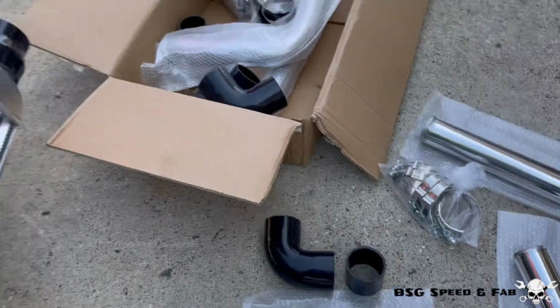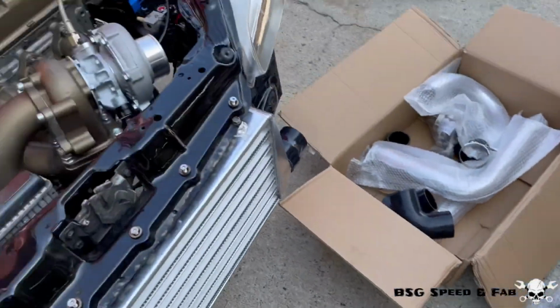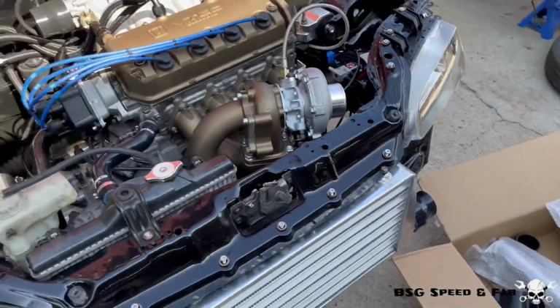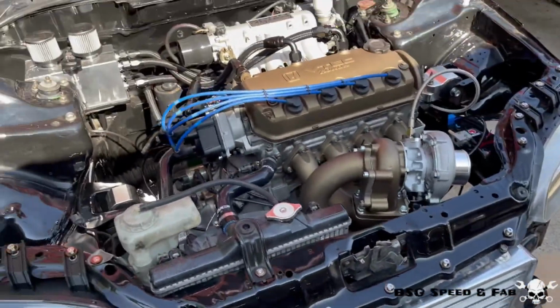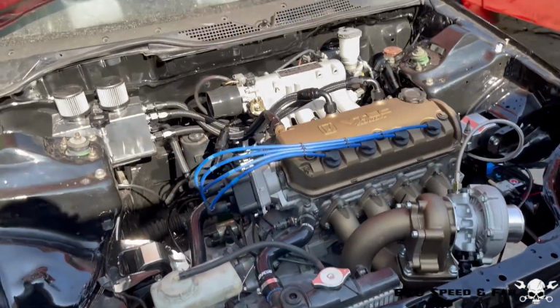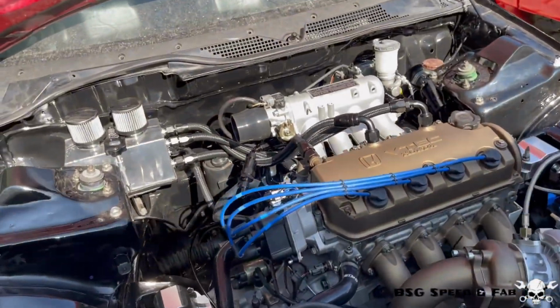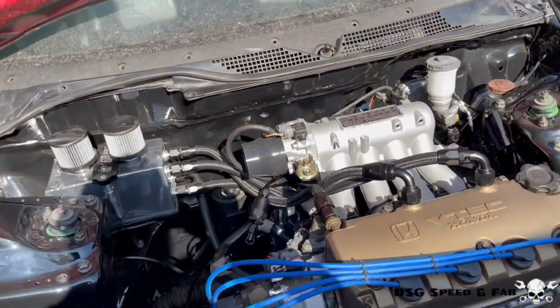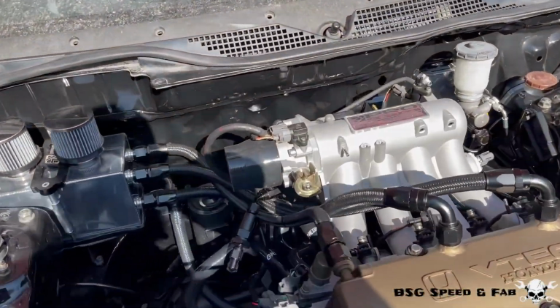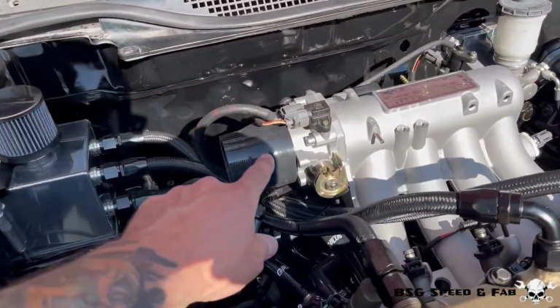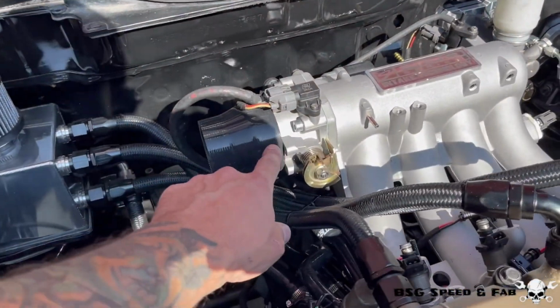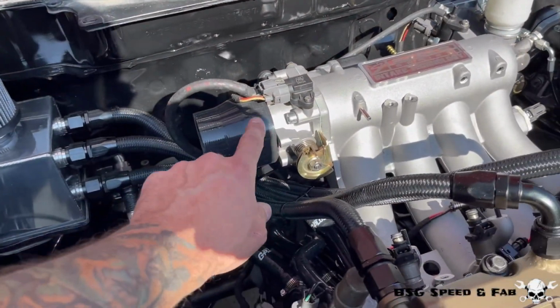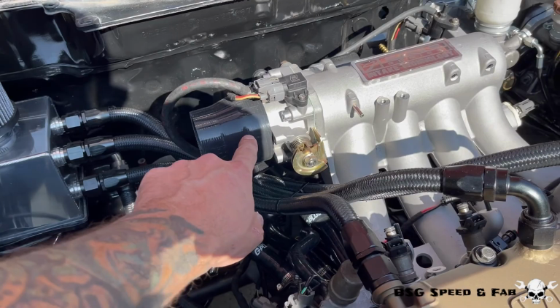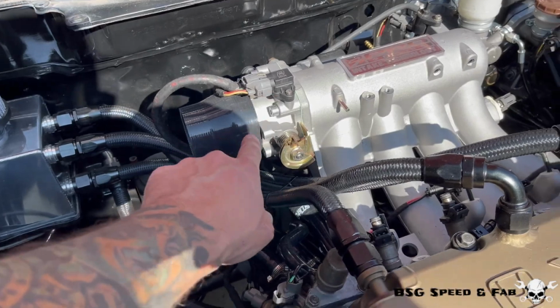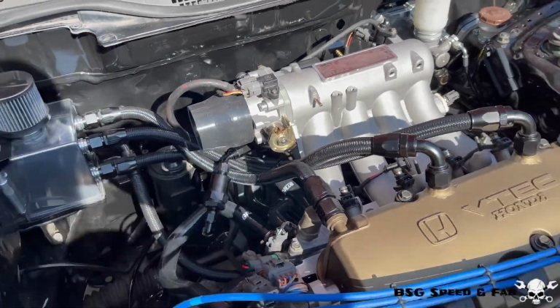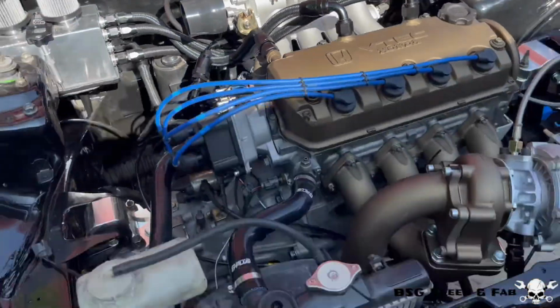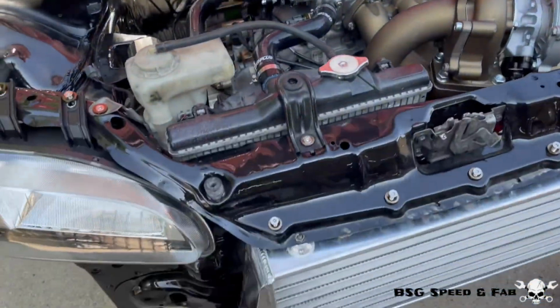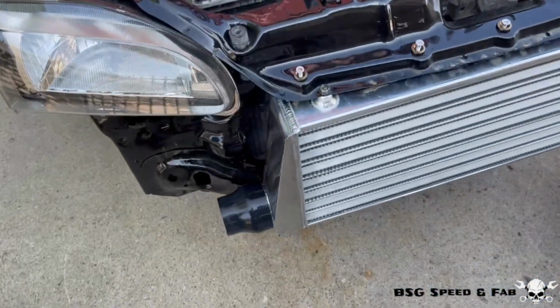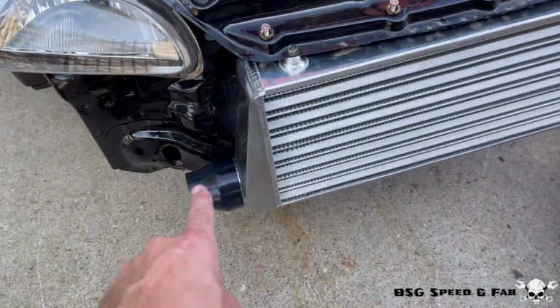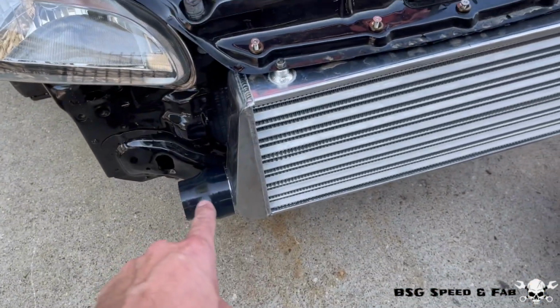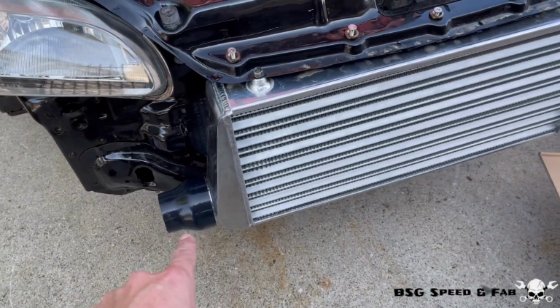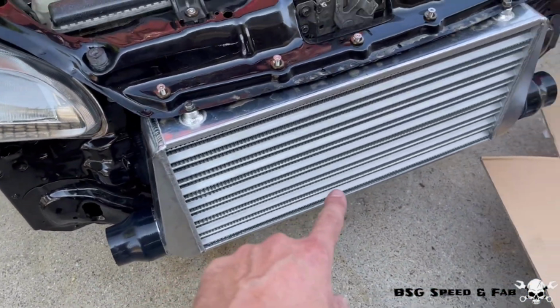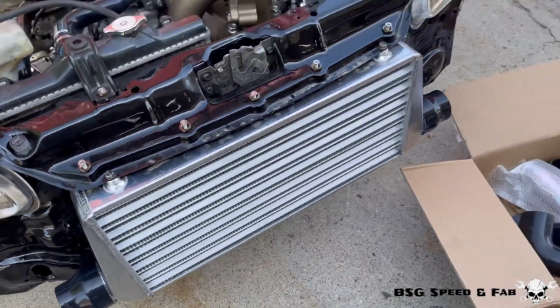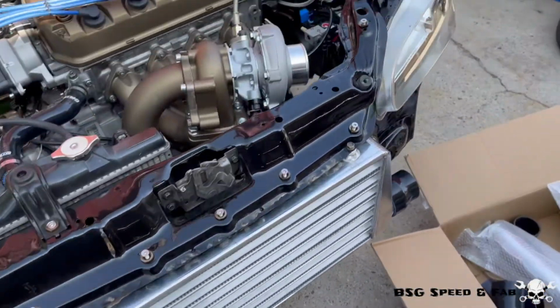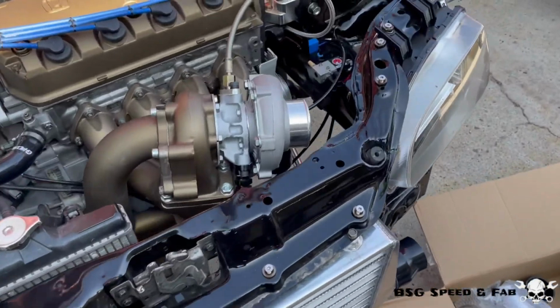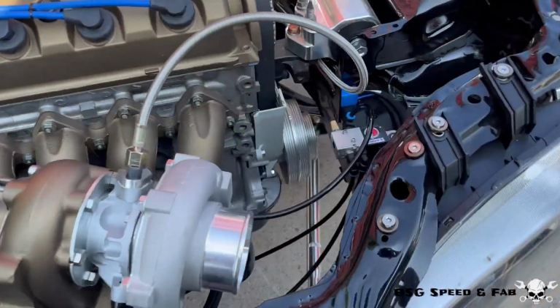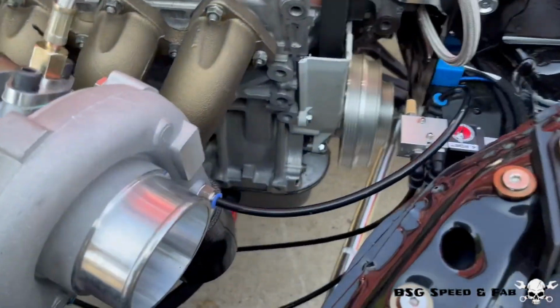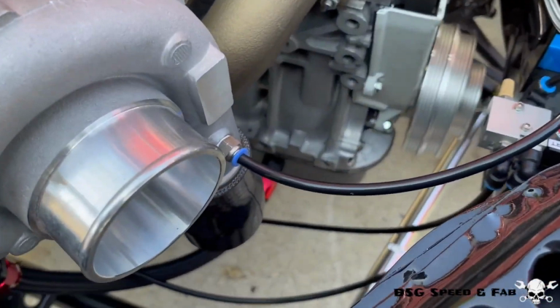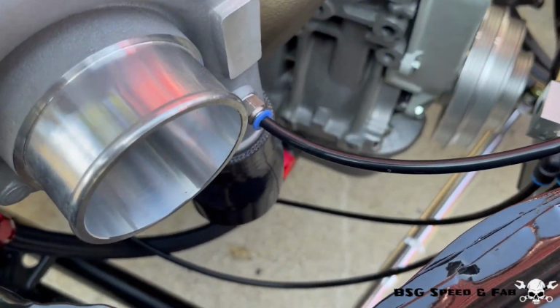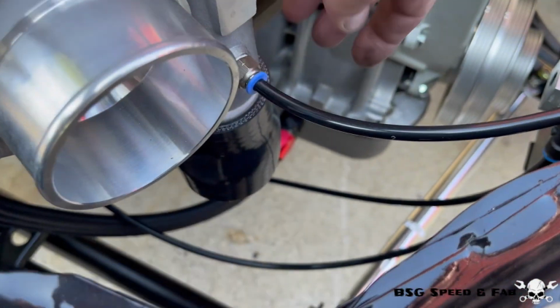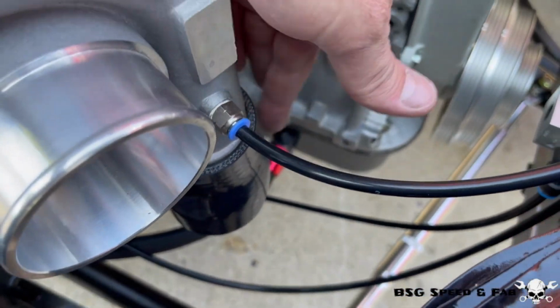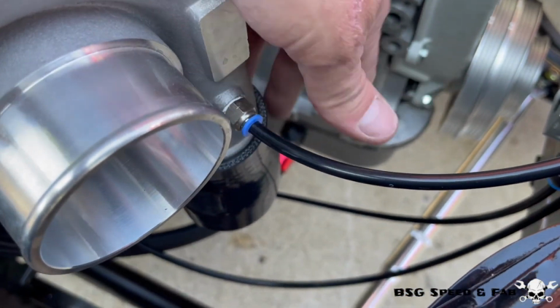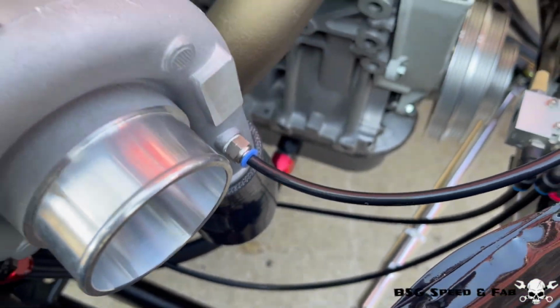Some additional items I had to pick up for my application: a three inch to two and a half inch straight coupler for the throttle body and also for the intercooler end tanks. And I also picked up a two inch to two and a half inch straight coupler for the turbo.